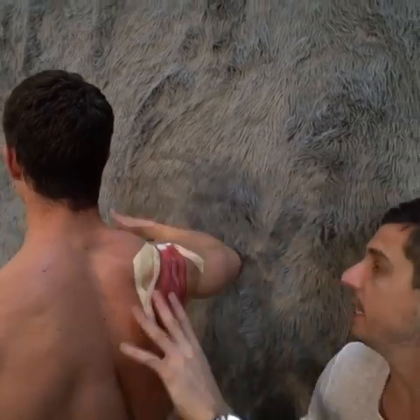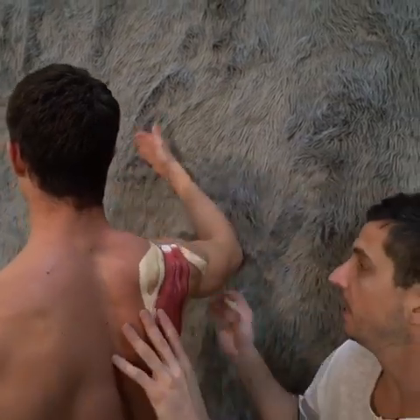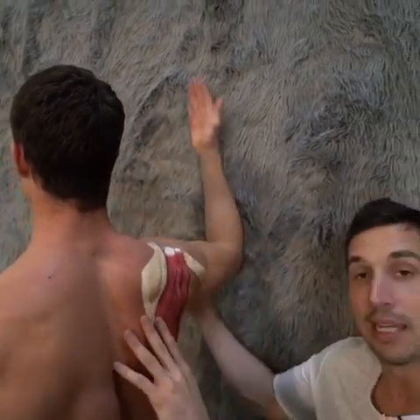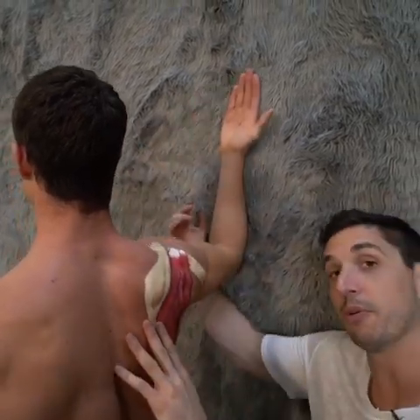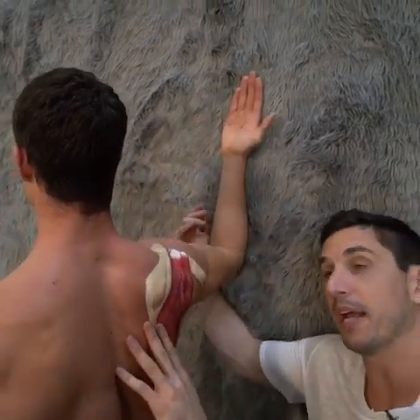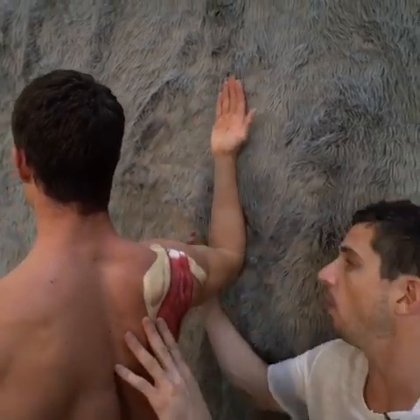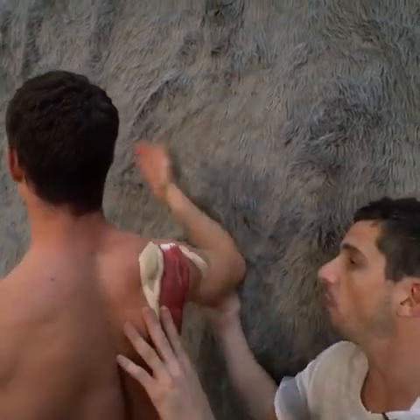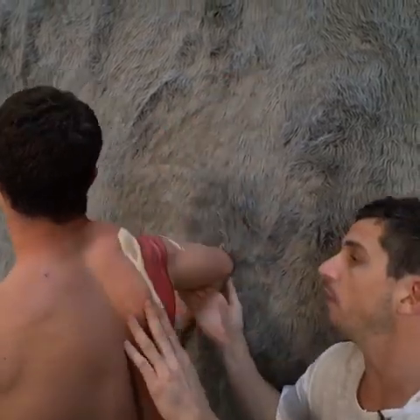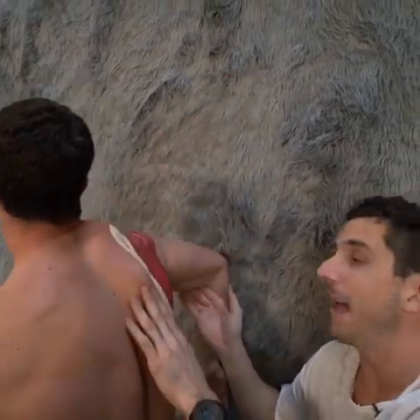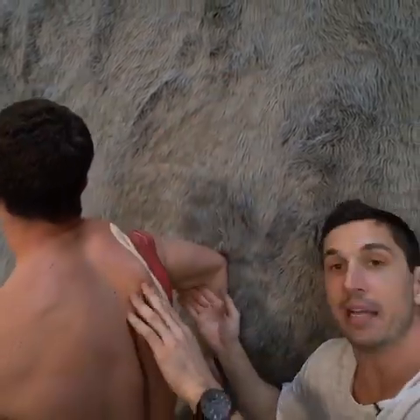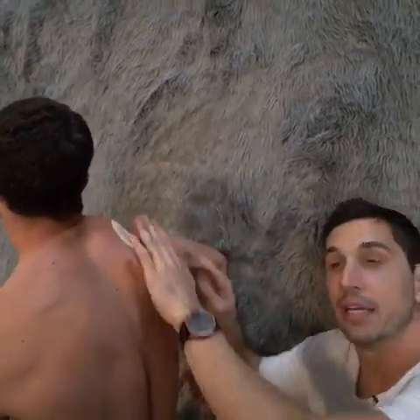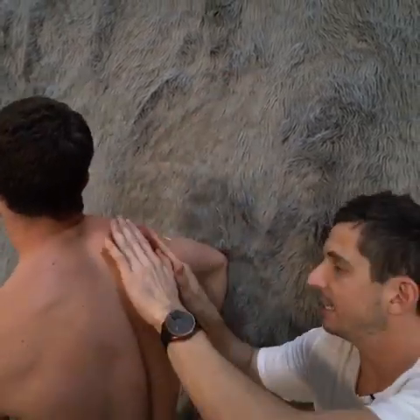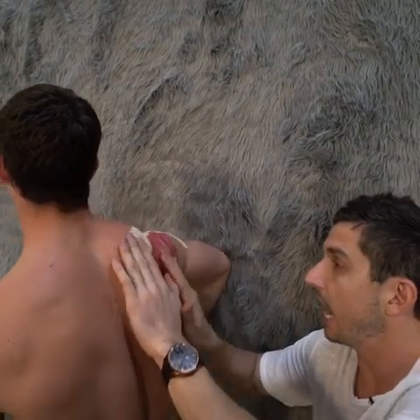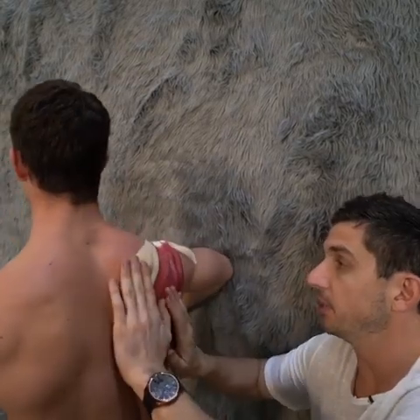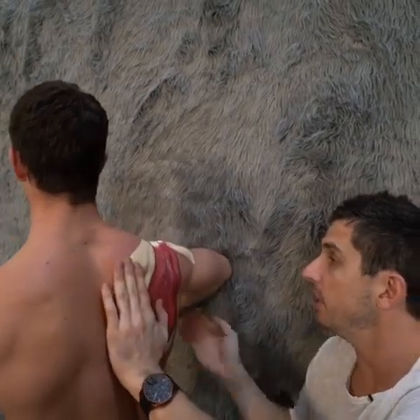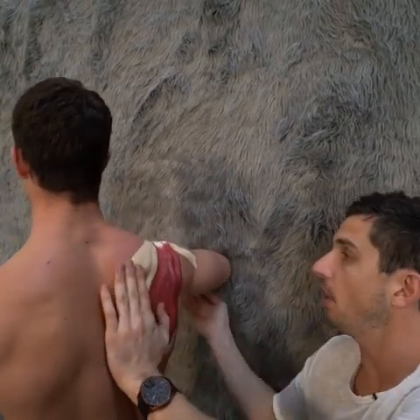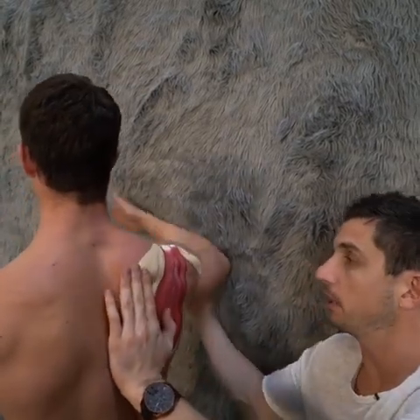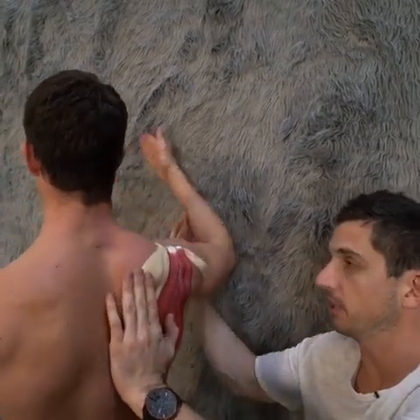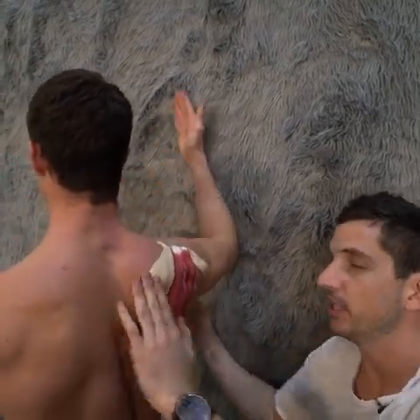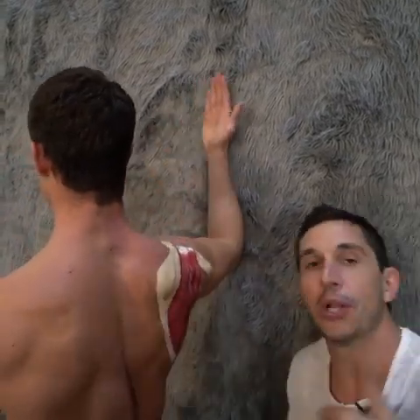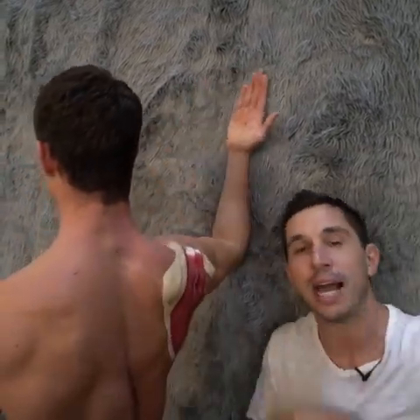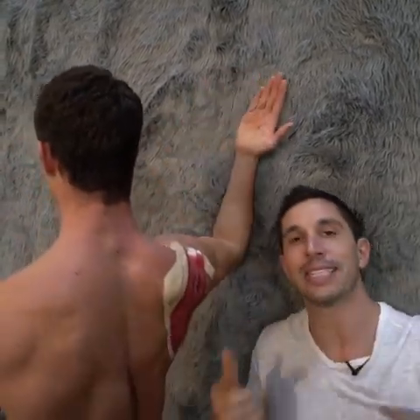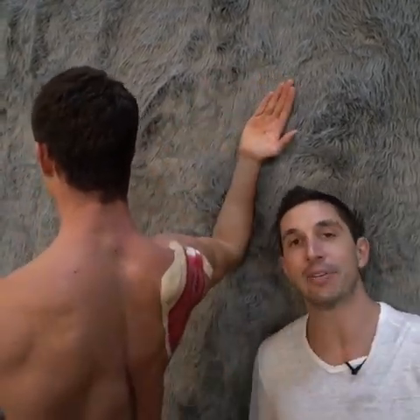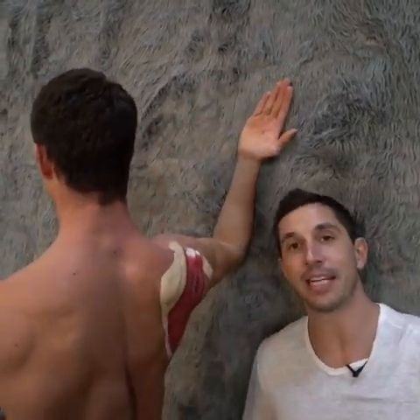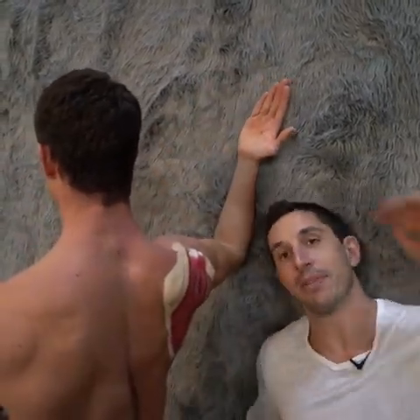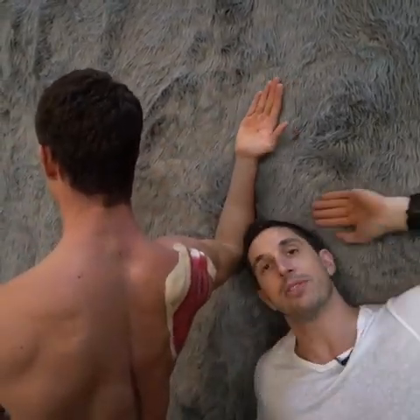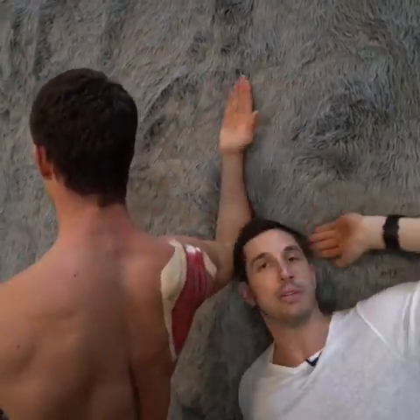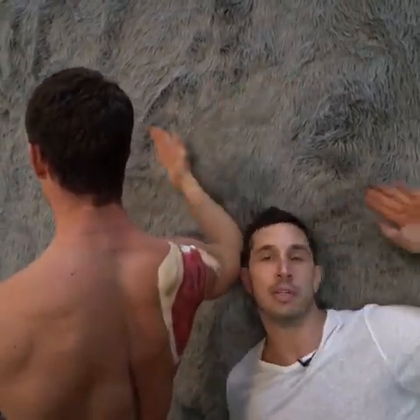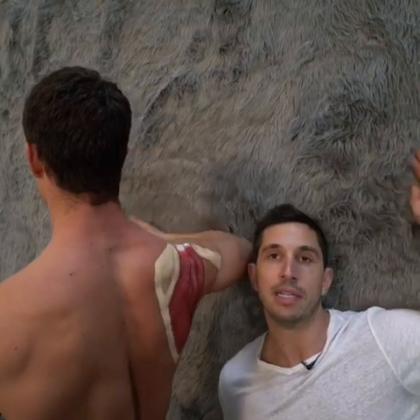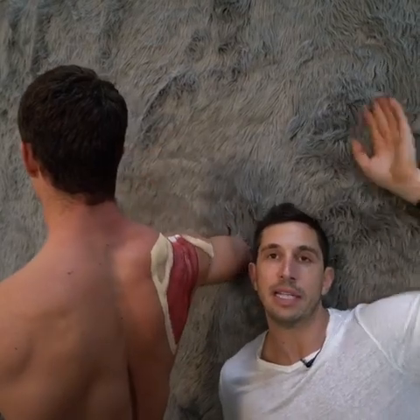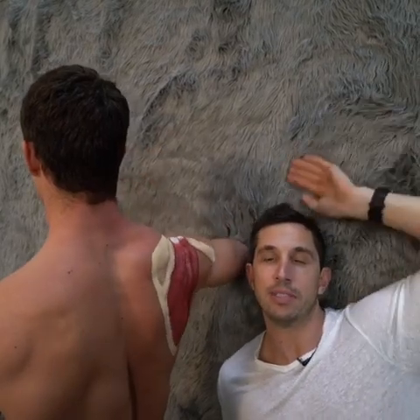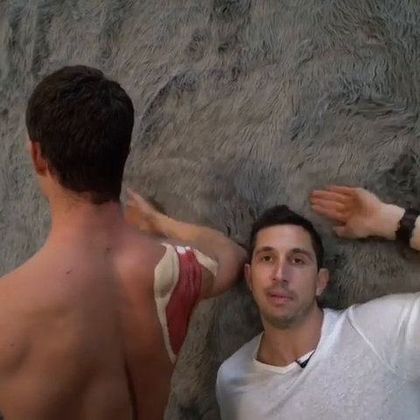Once again — let the shoulder blade roll all the way forward into bad. Set the scap into good. Now the arm comes into good. Learn how to synchronize both of those two — sync those up.